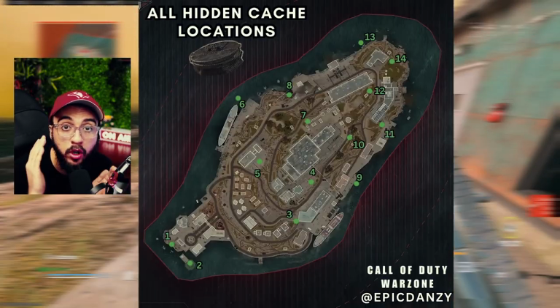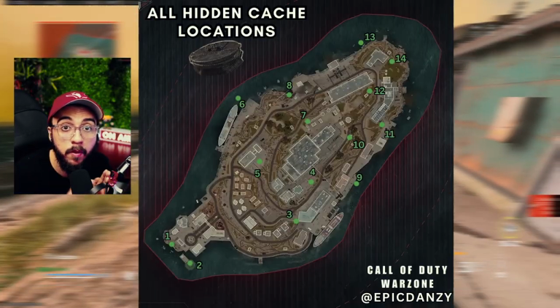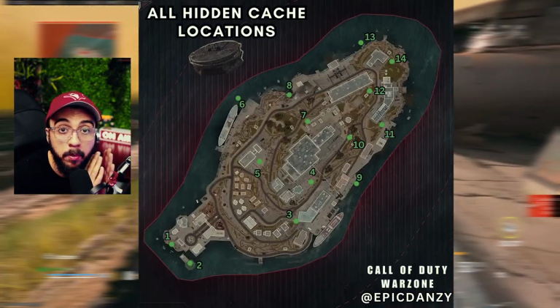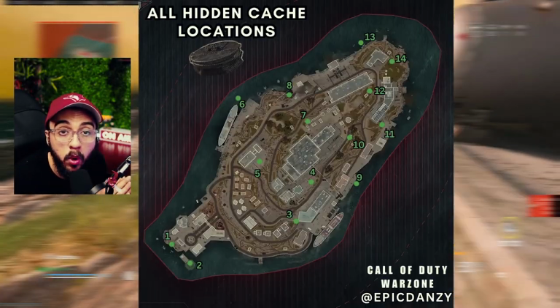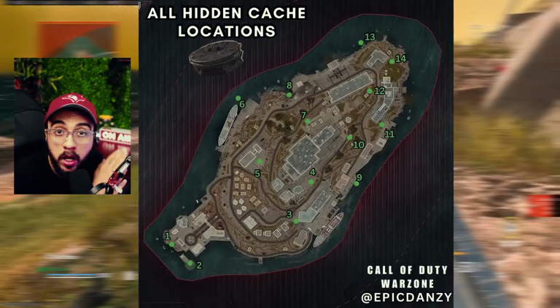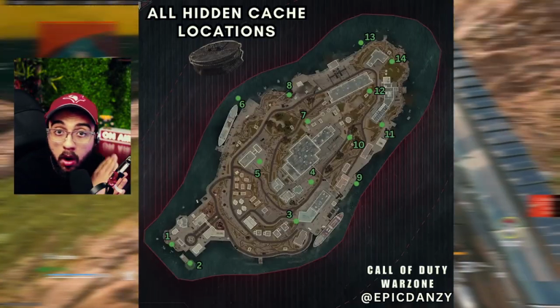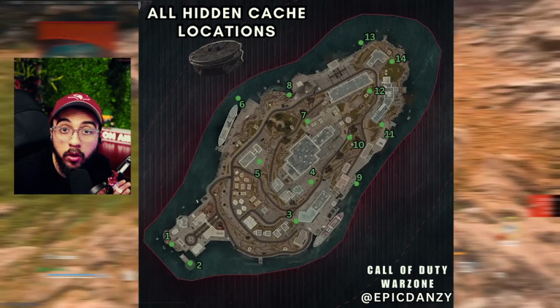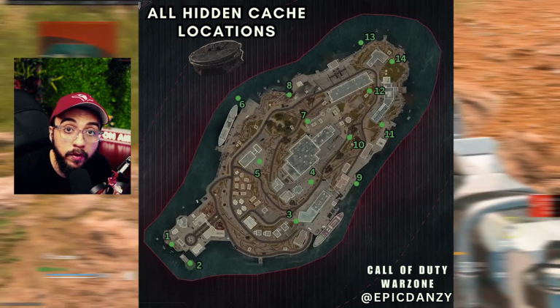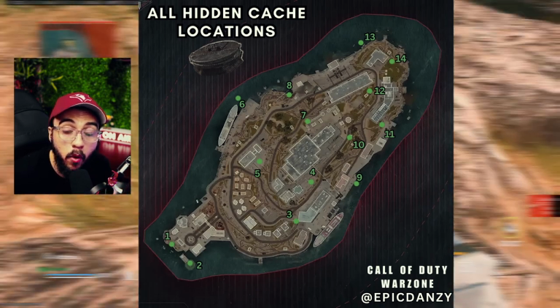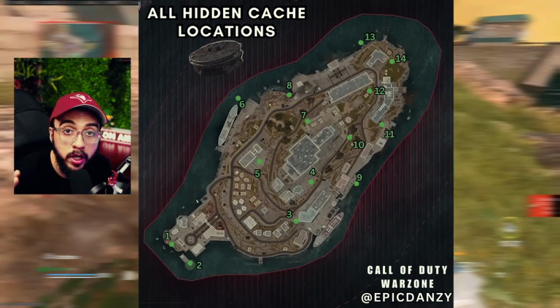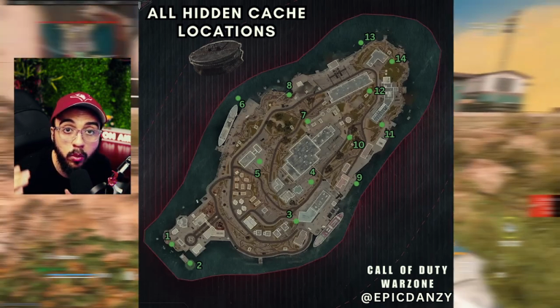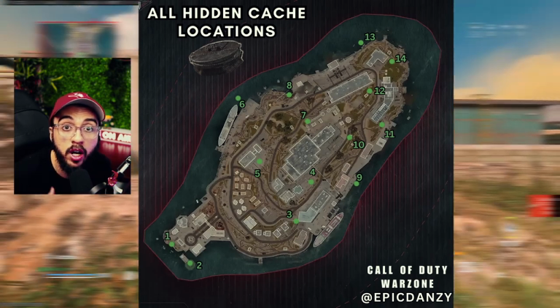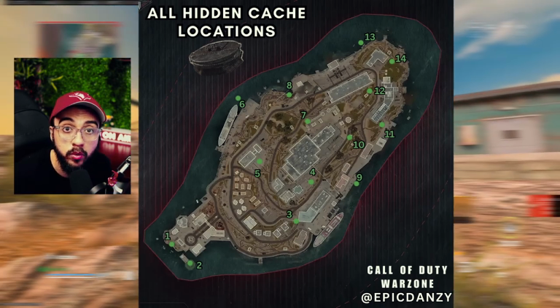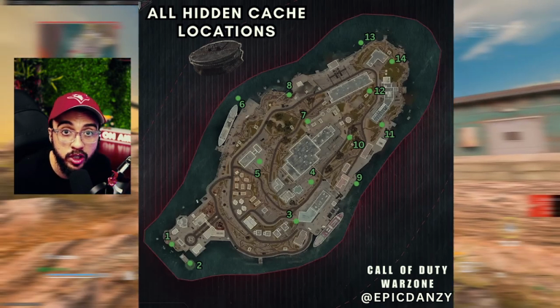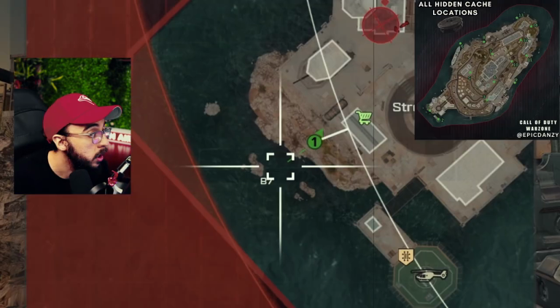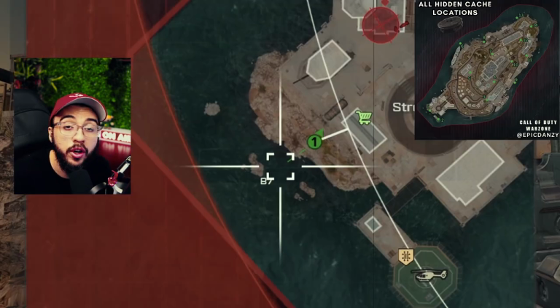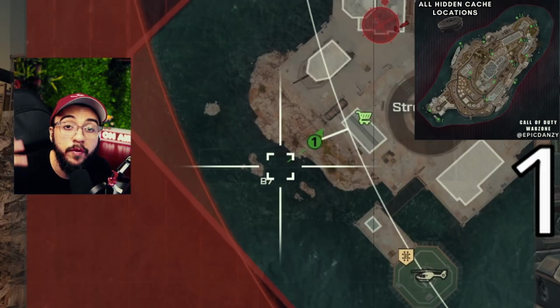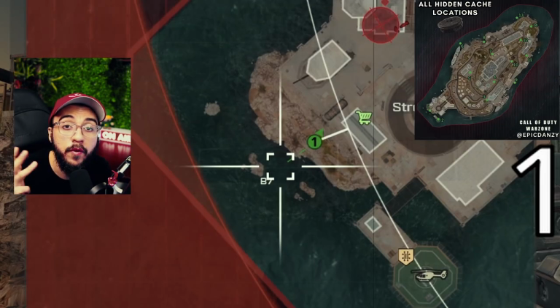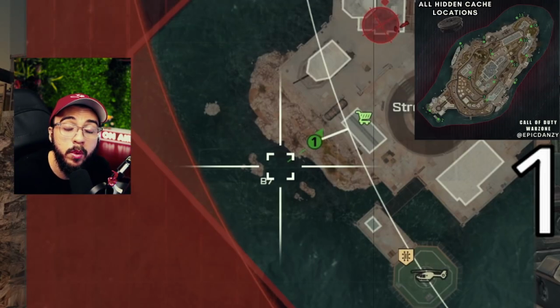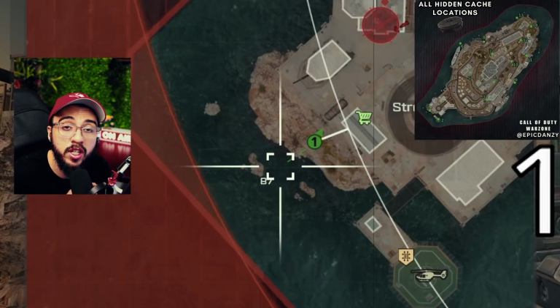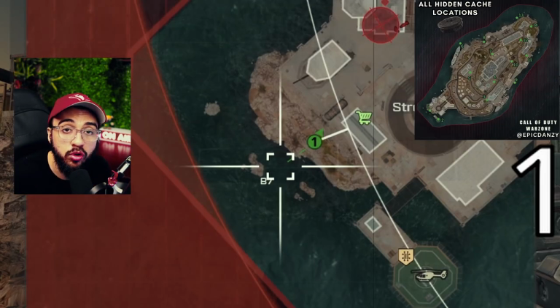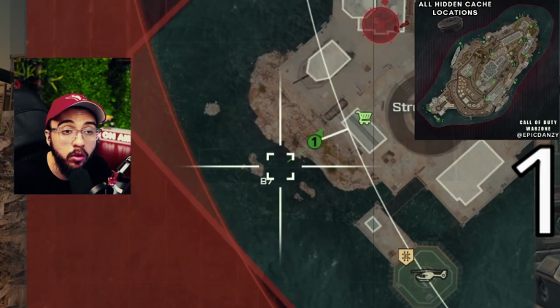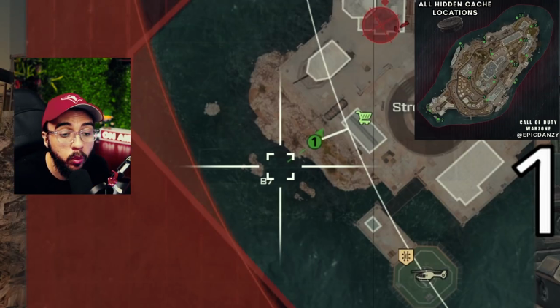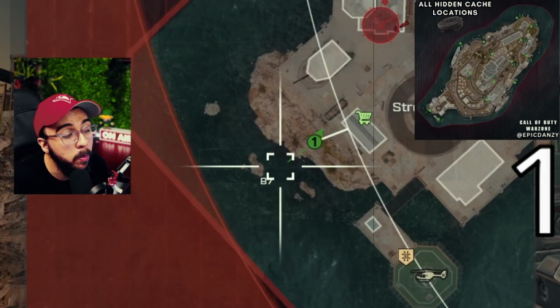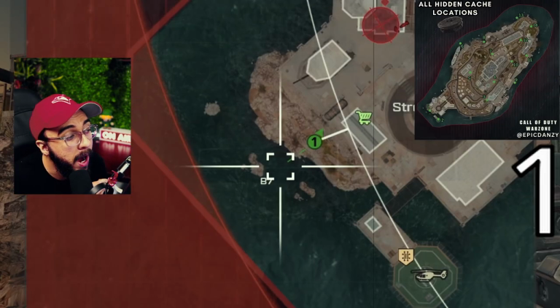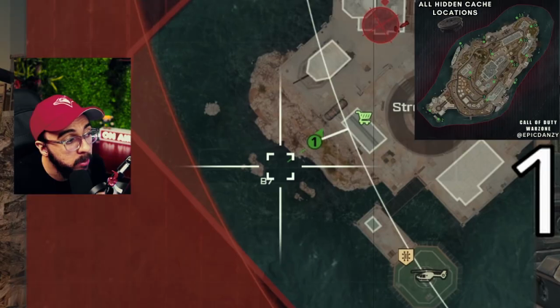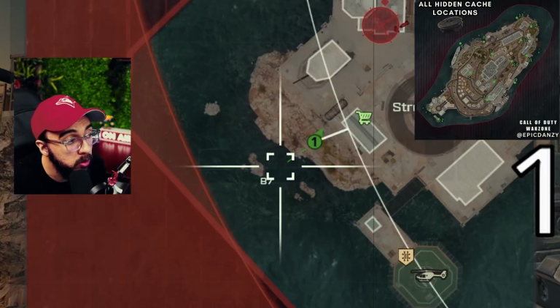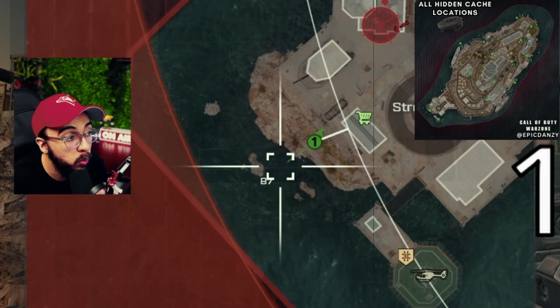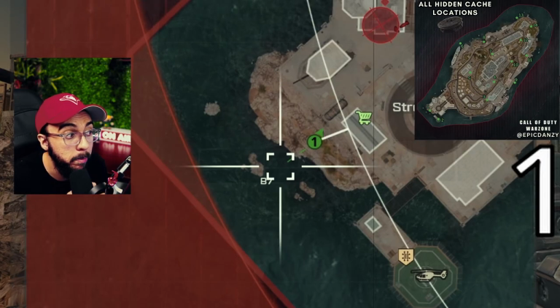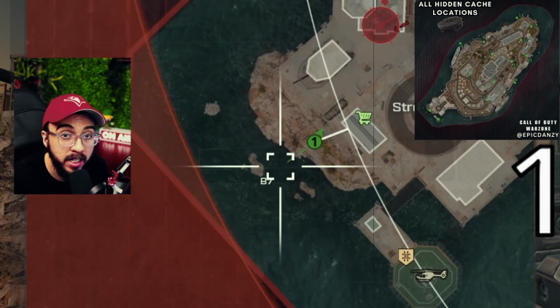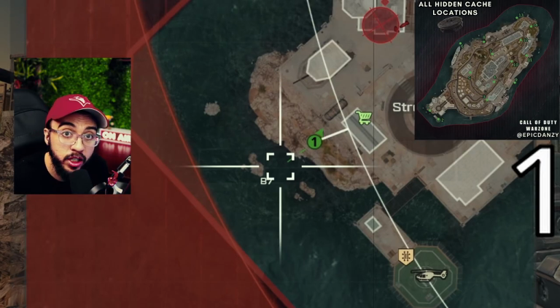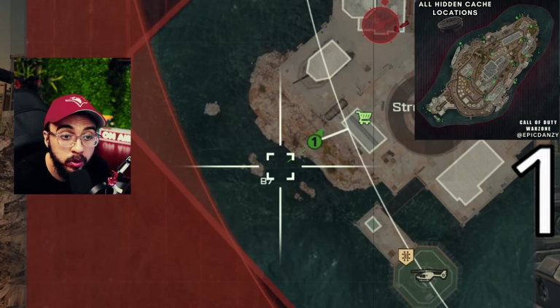Going from number one all the way to 14 so we're not confusing each other. For the first one, it's in Stronghold — you want to go behind the building where the buy station would be.